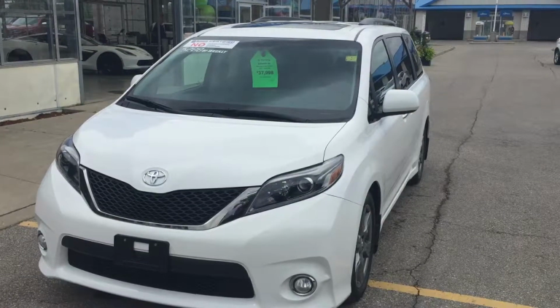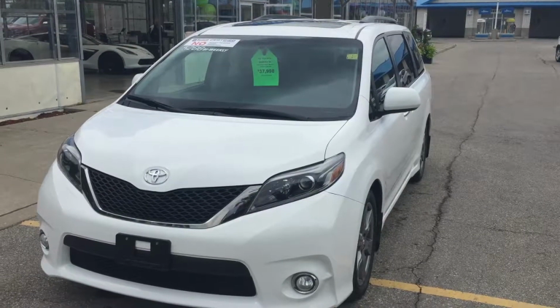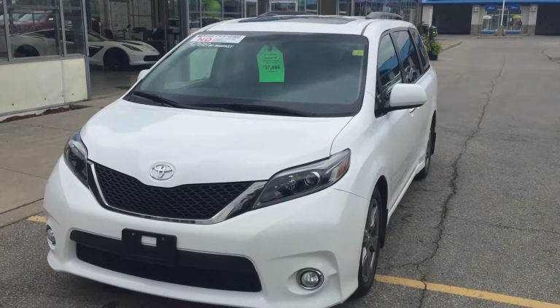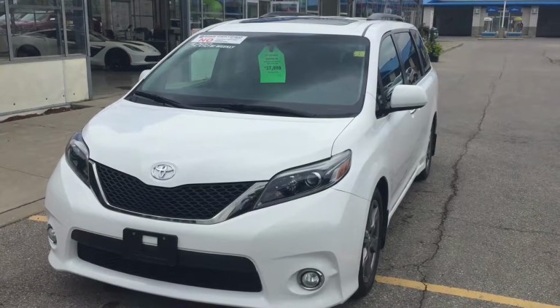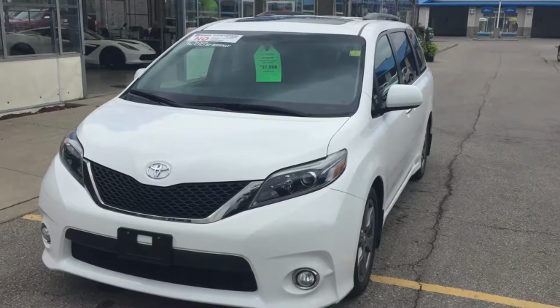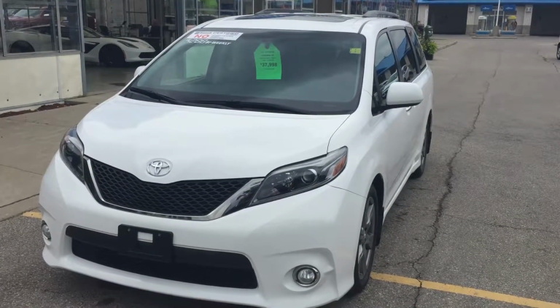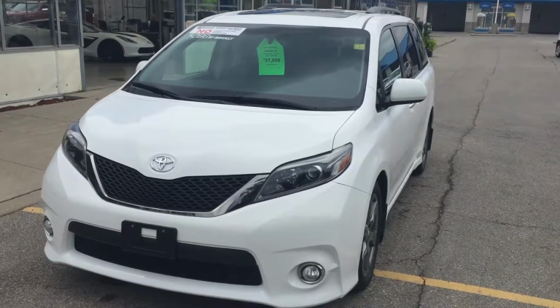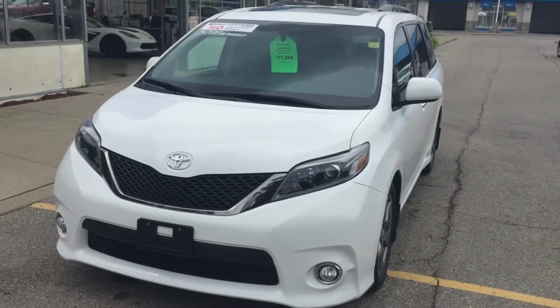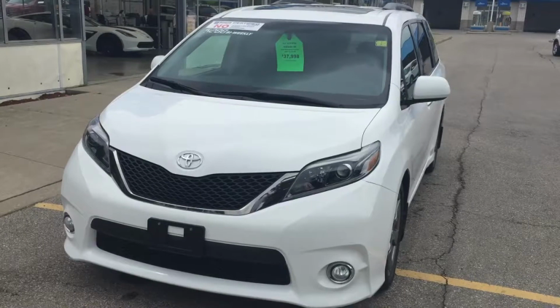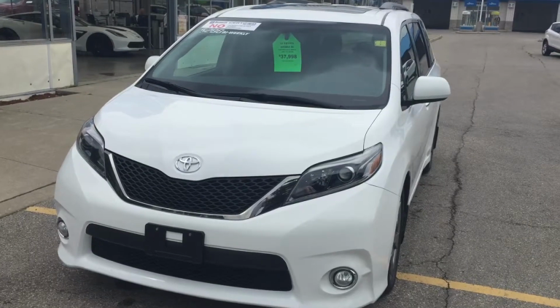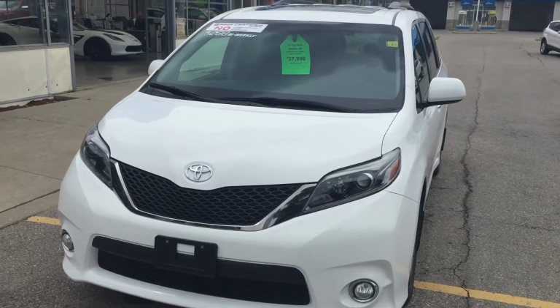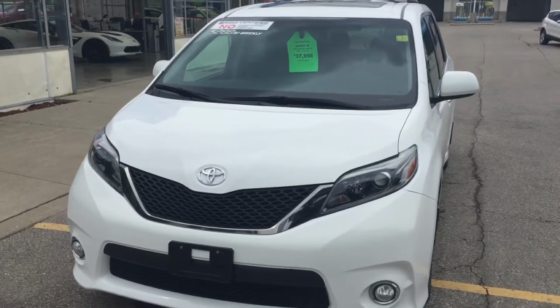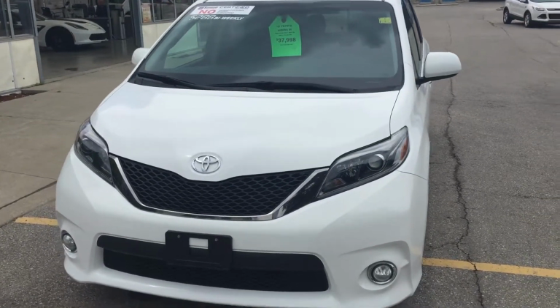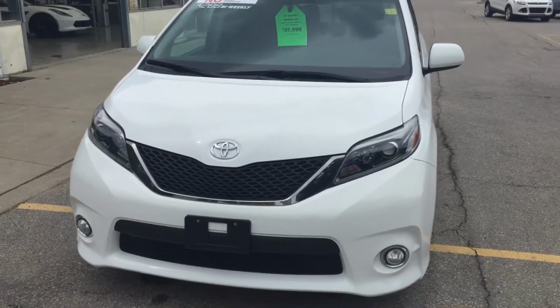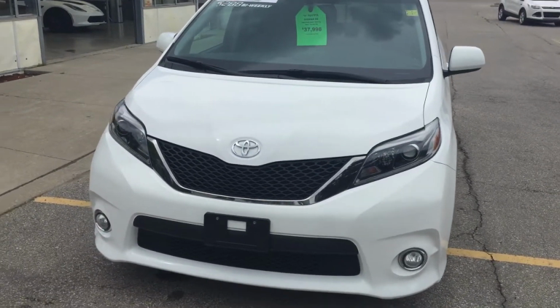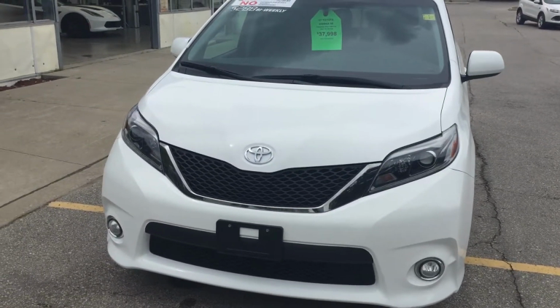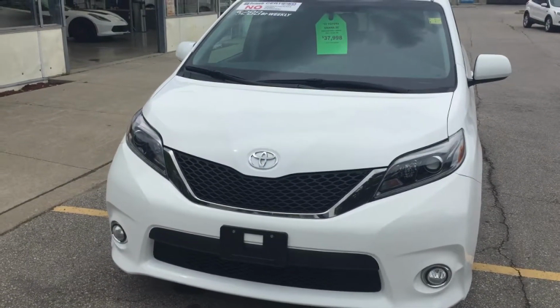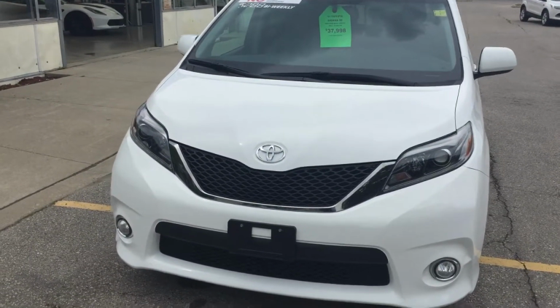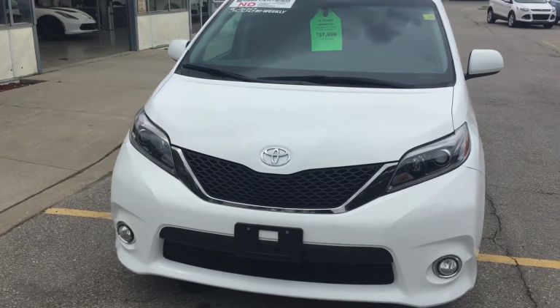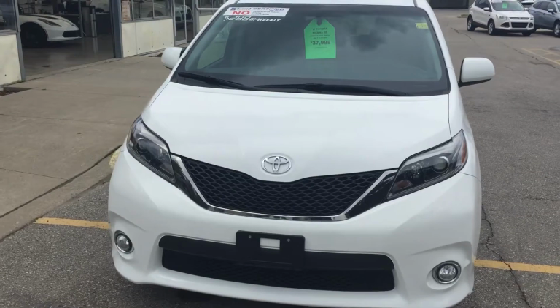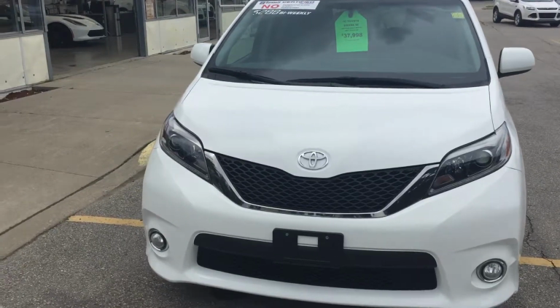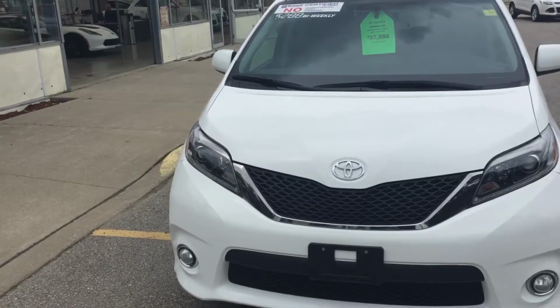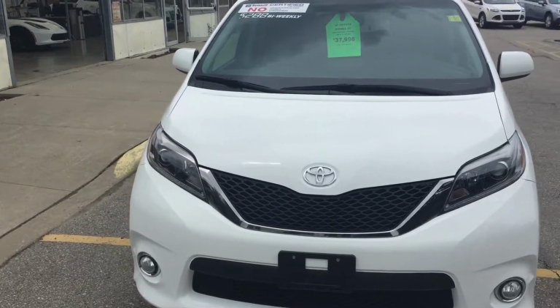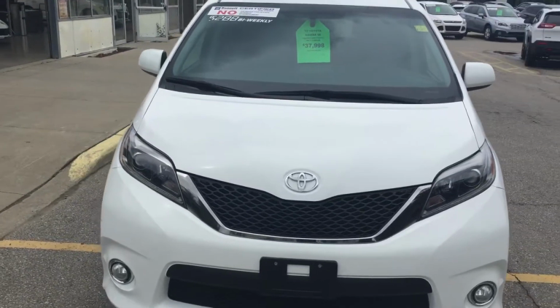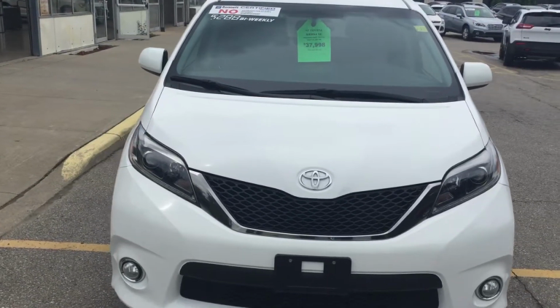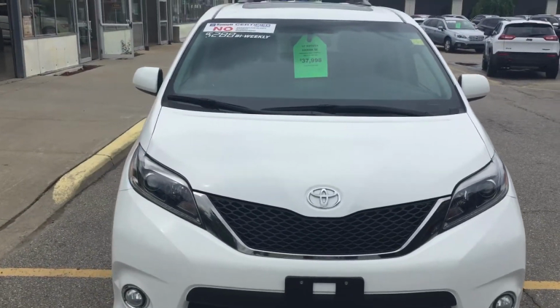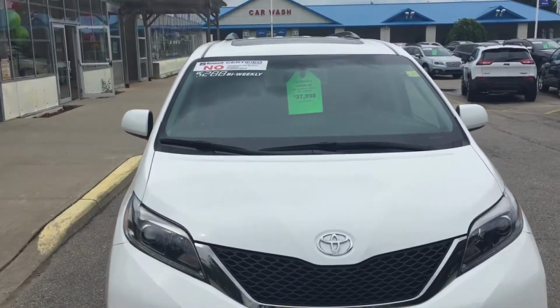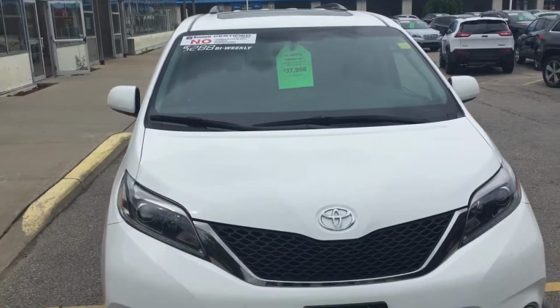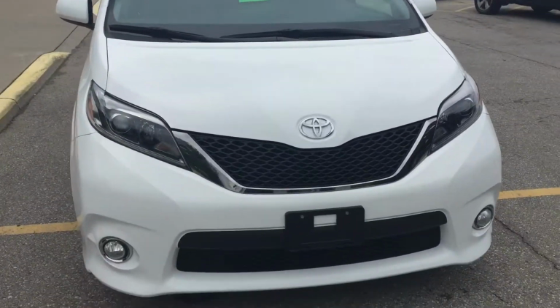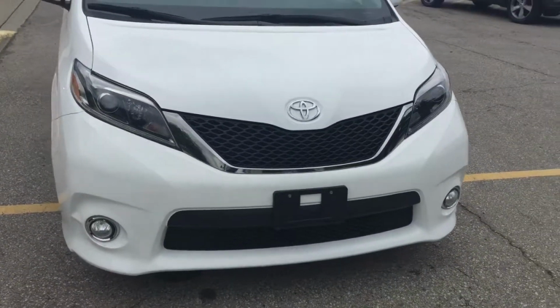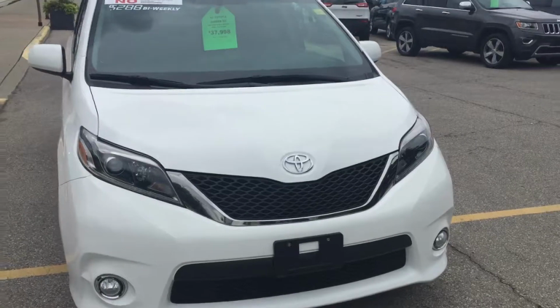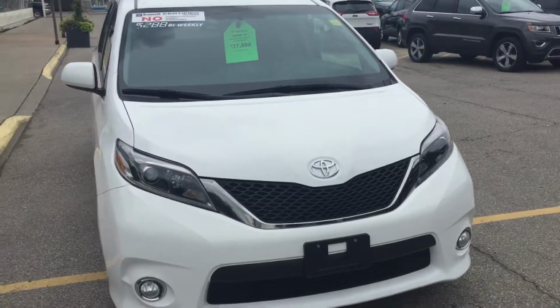Hi Lauren, my name is Kevin Mitchell from Bennett GM in Cambridge. Thanks for your interest in the 2017 Toyota Sienna. Just a quick video to give you a better general idea of the vehicle inside and out. I'm no professional videographer by any means, but just to give you a better idea of what it looks like.